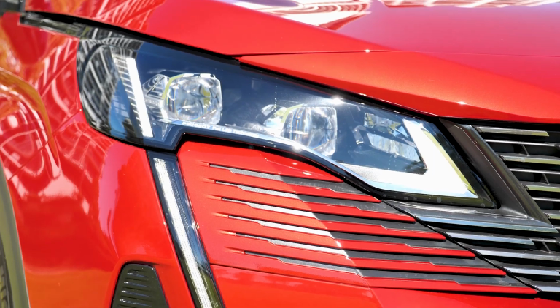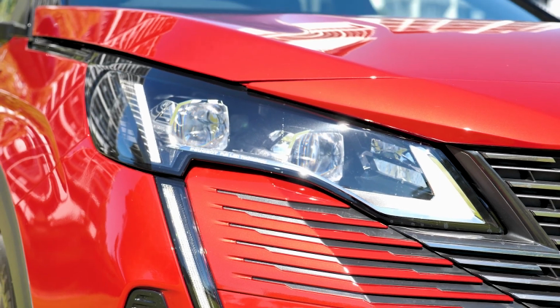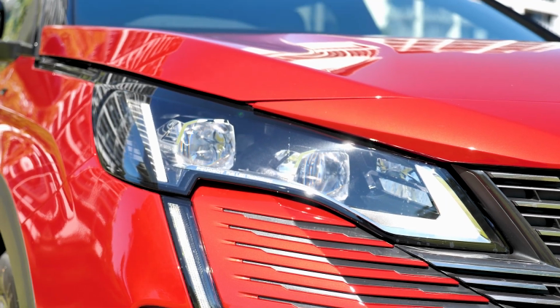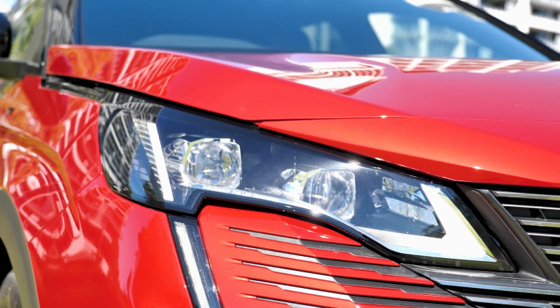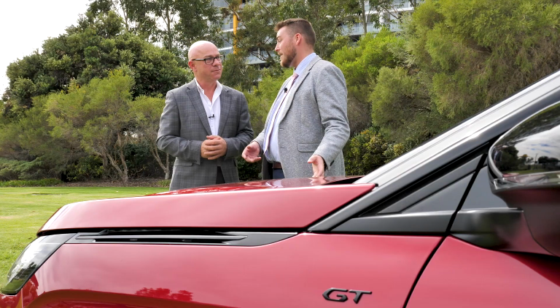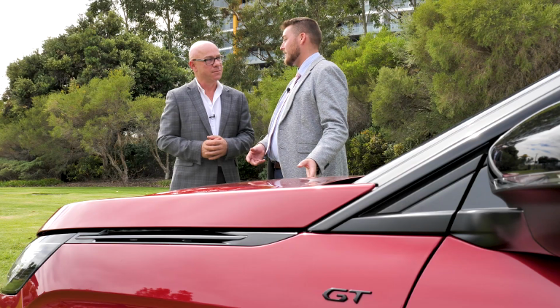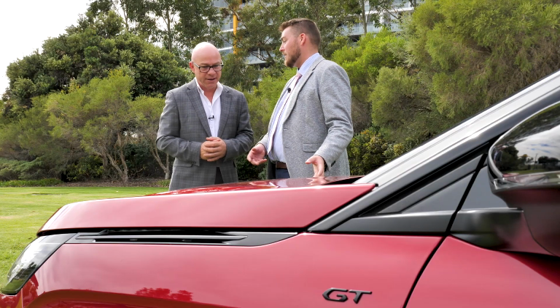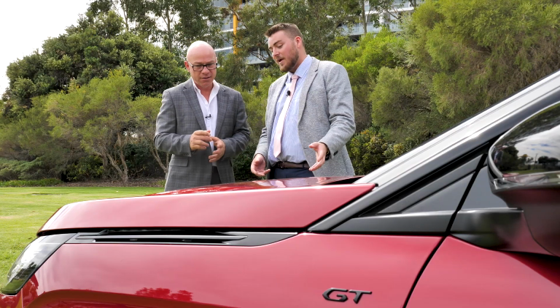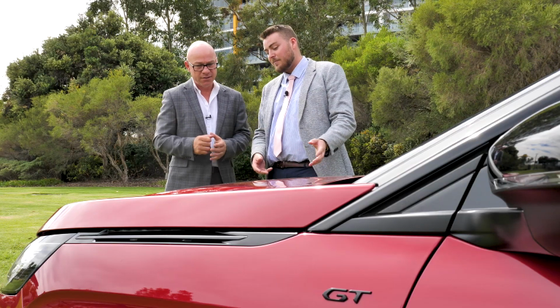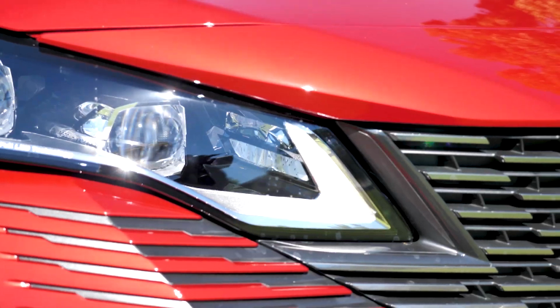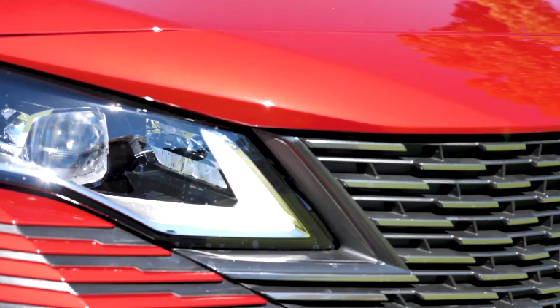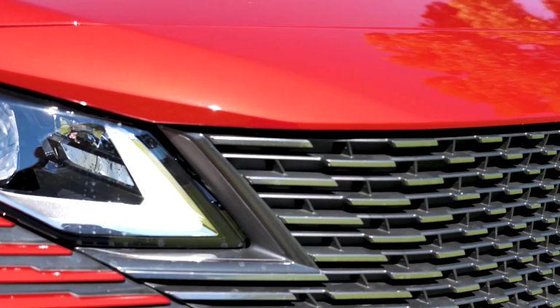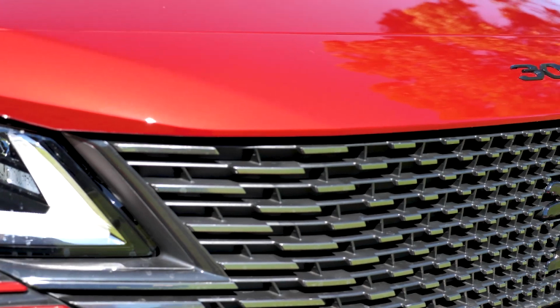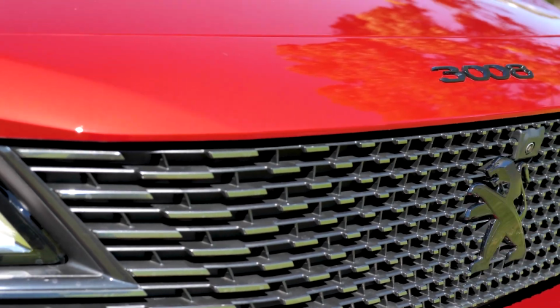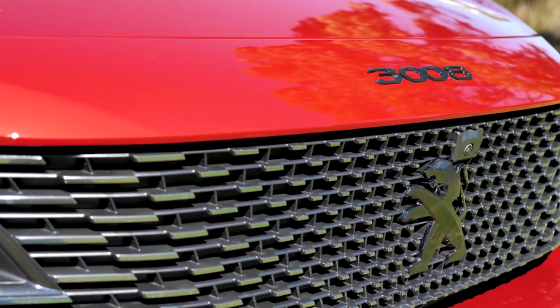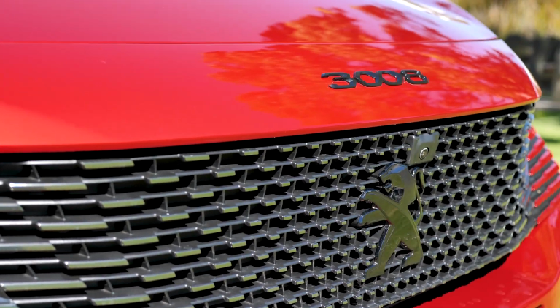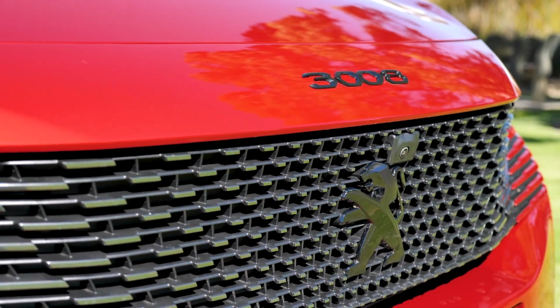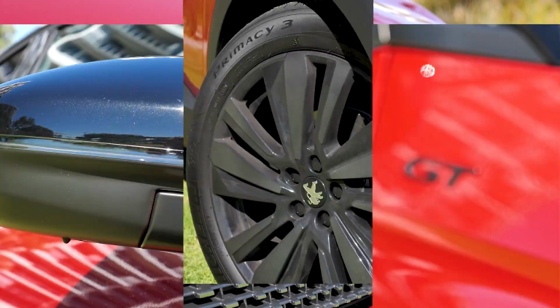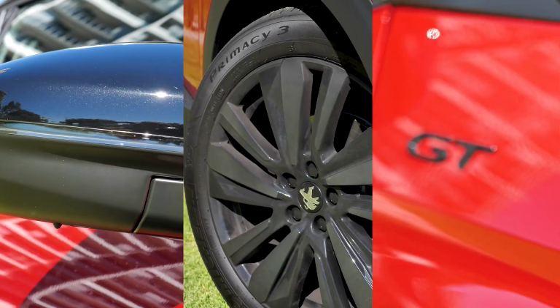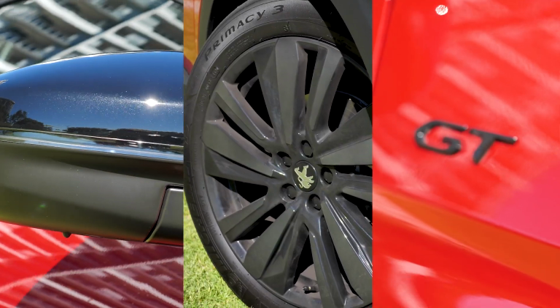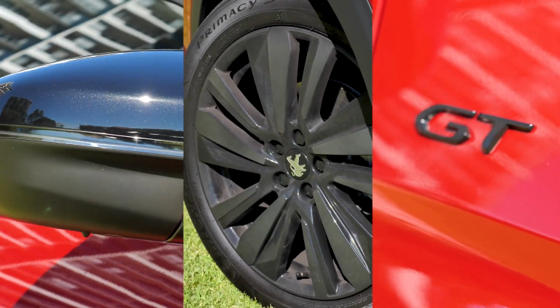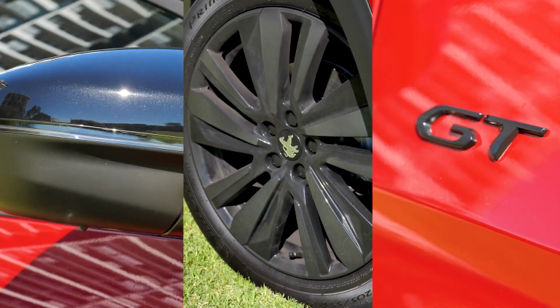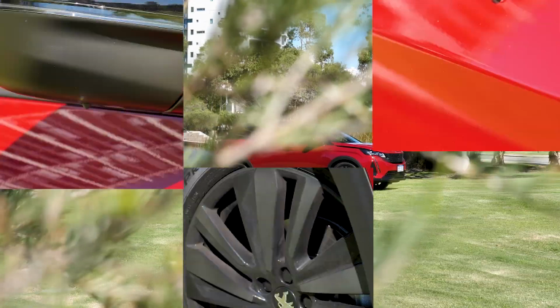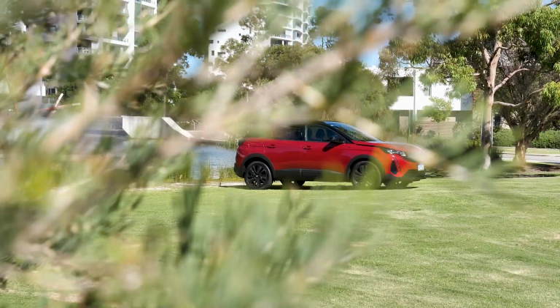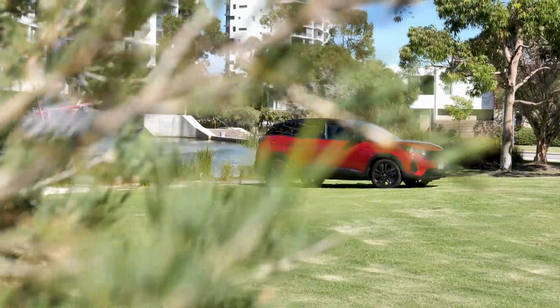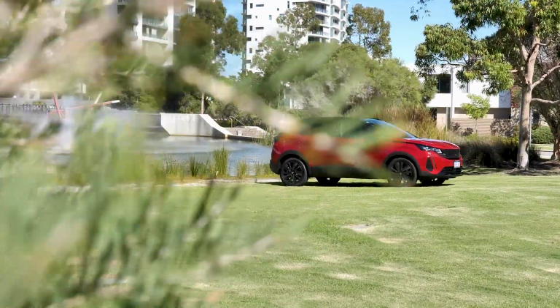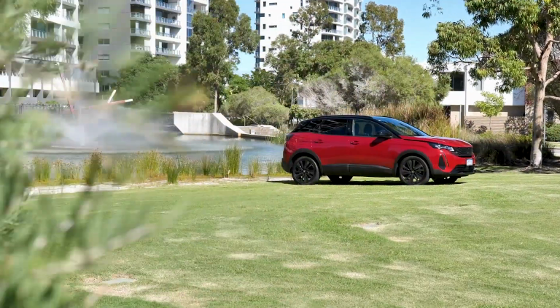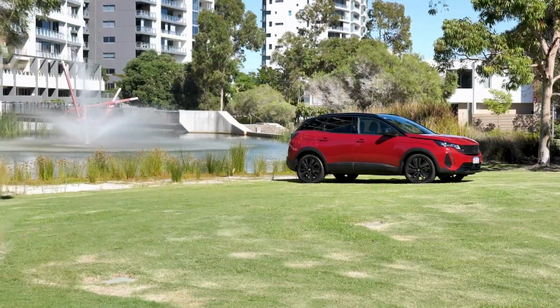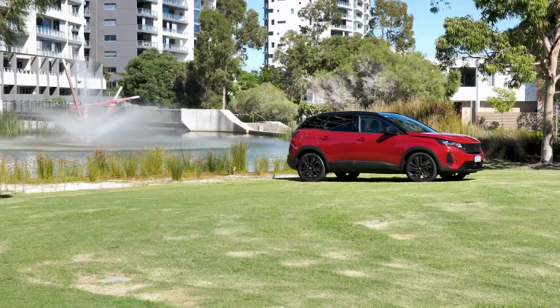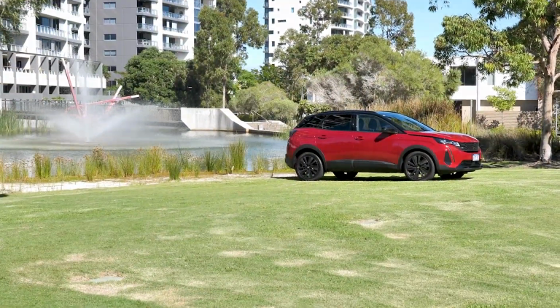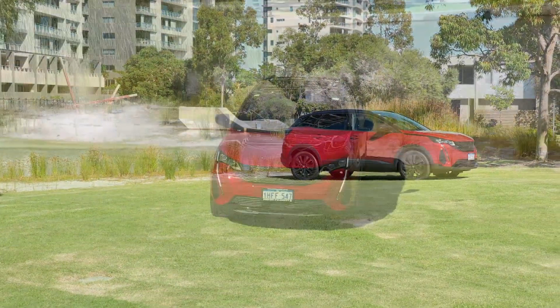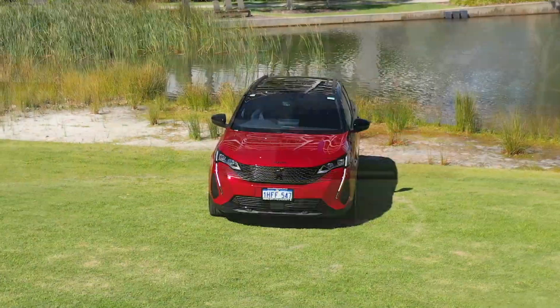The 3008 GT Sport also has the black pack. So as part of this black pack, we've got a black grille, black bumper, black badge, and then throughout the whole car we've got lots of black highlights. It looks incredible — just enough to hold that road presence. It looks sporty.